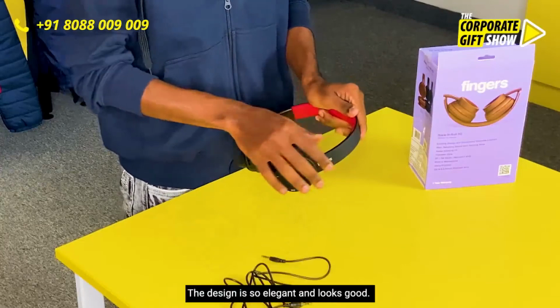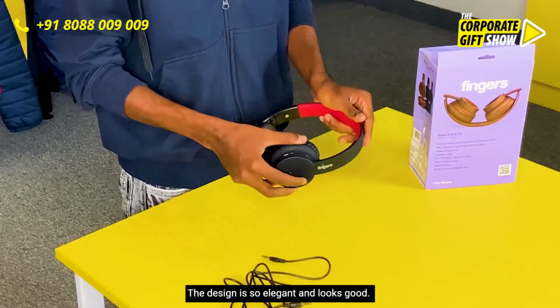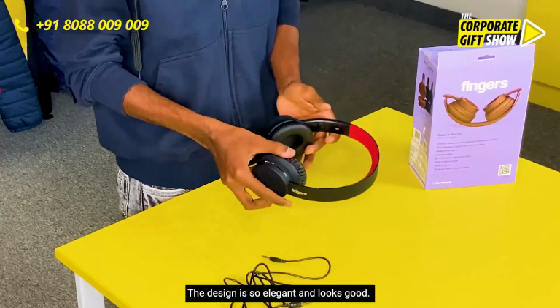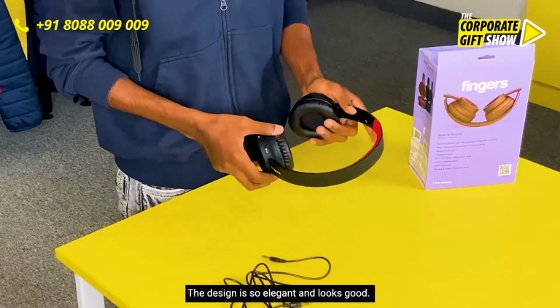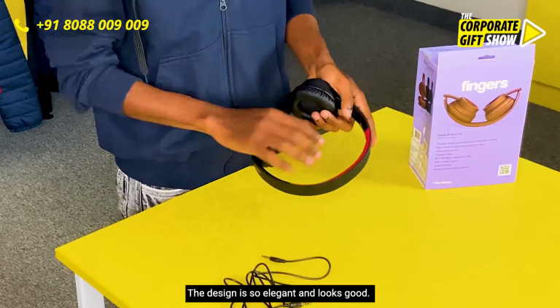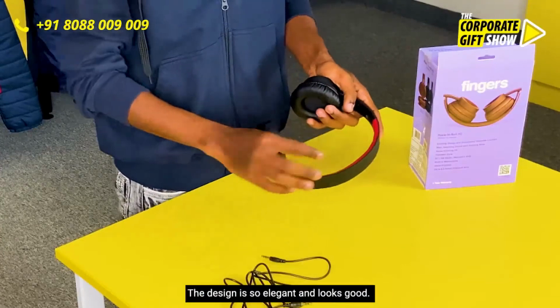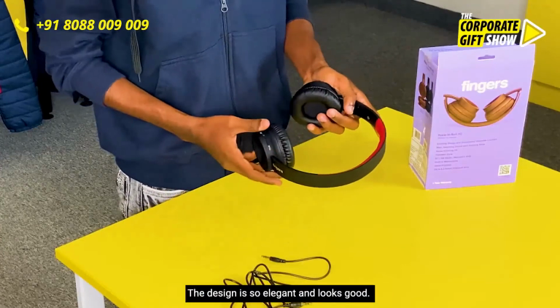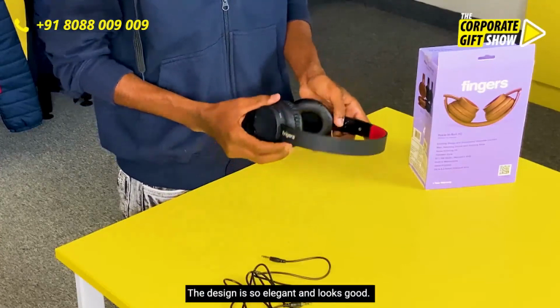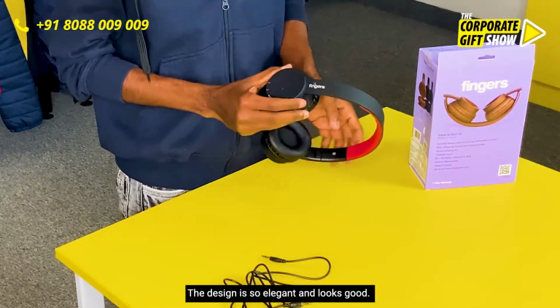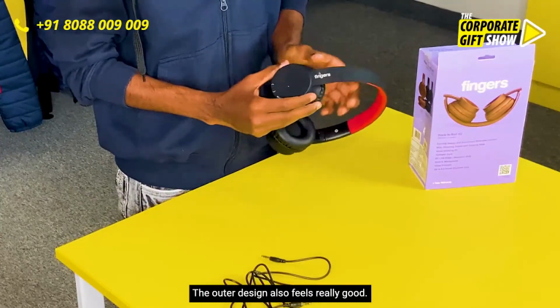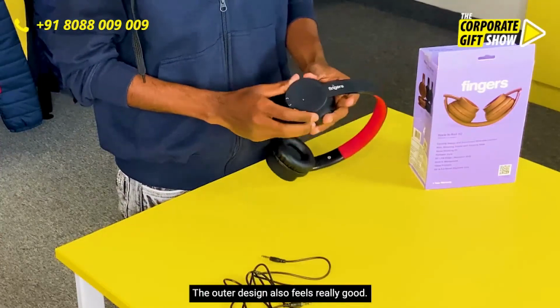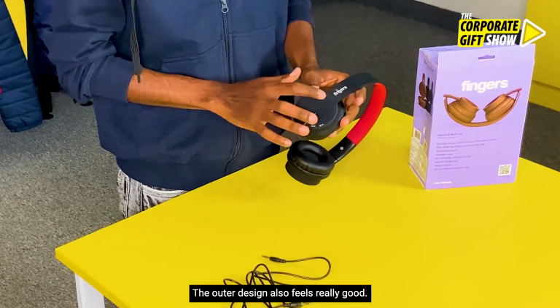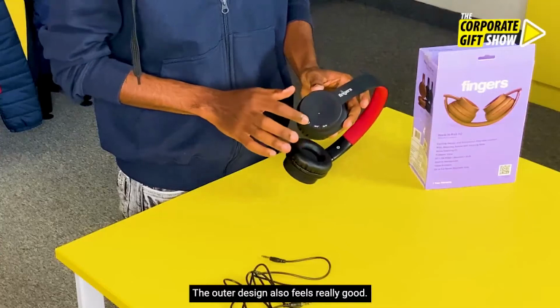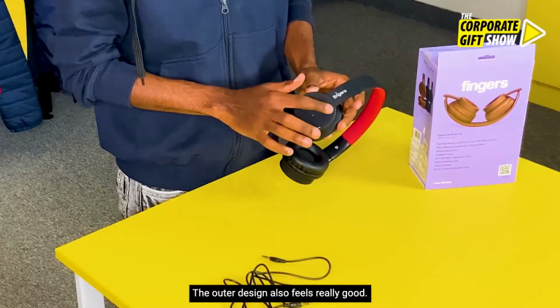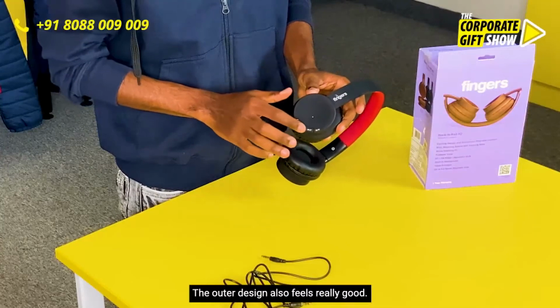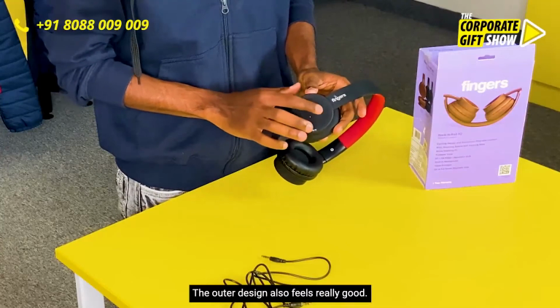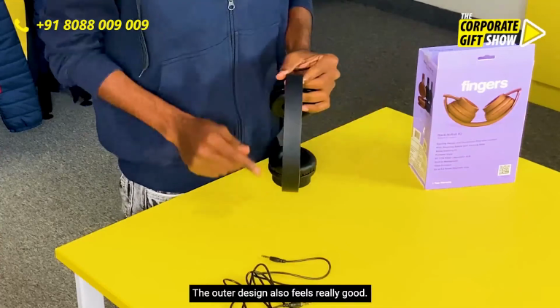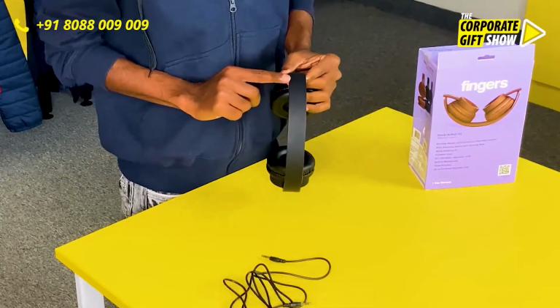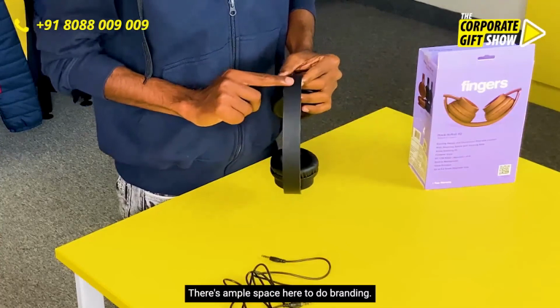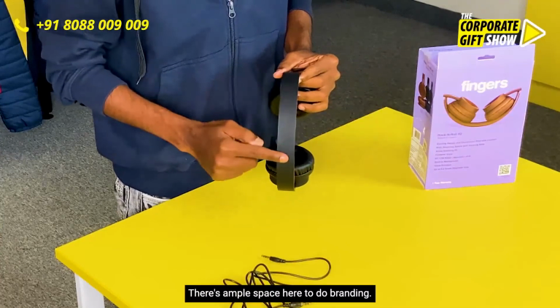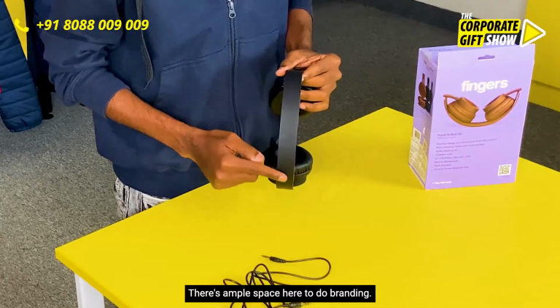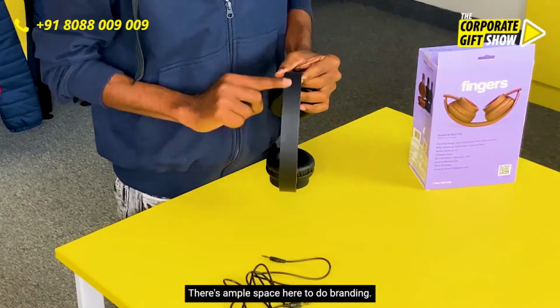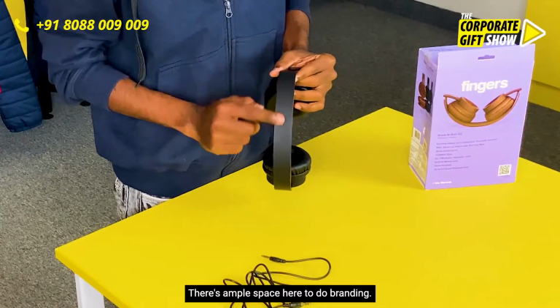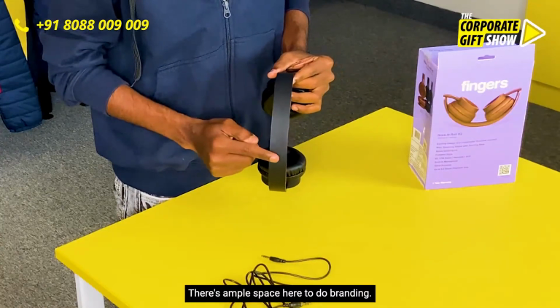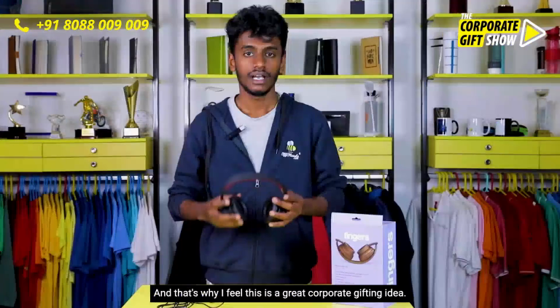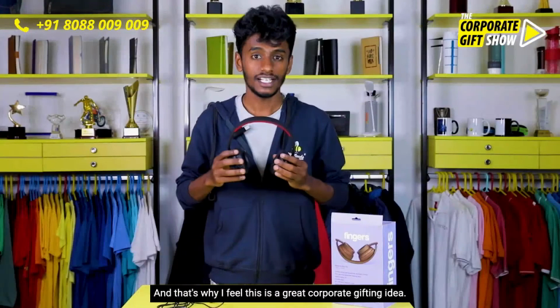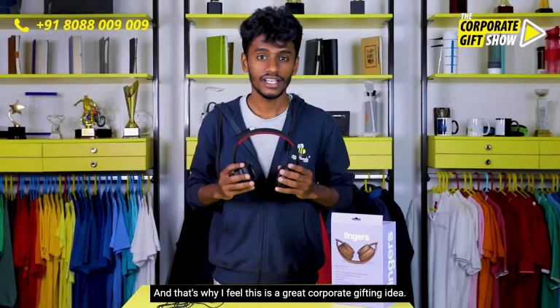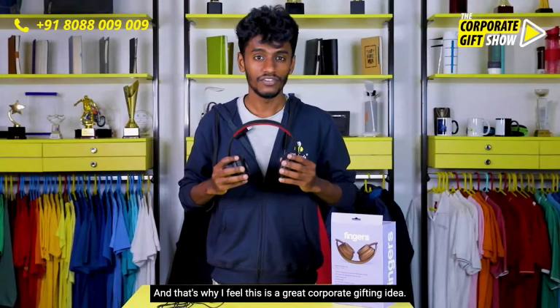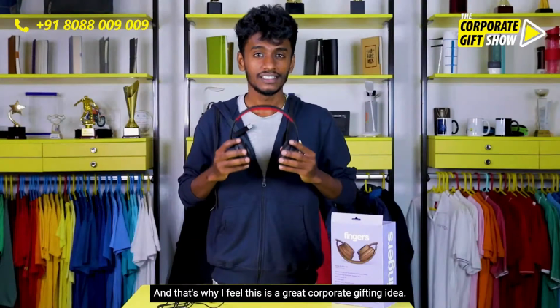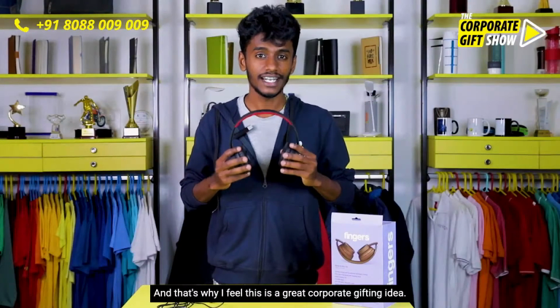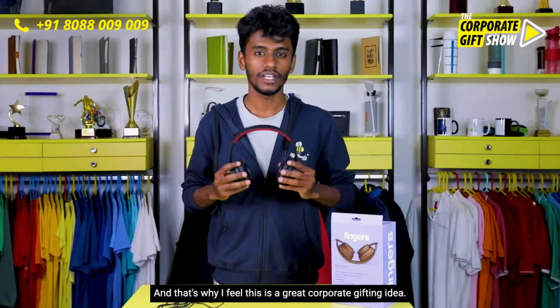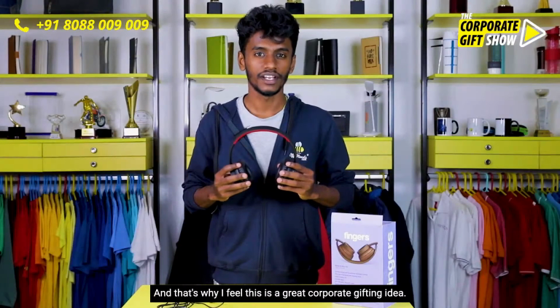The design is so elegant and looks good. The outer look also really feels good. There is ample space here to do the branding, and that is why I feel this is a great corporate gifting idea.